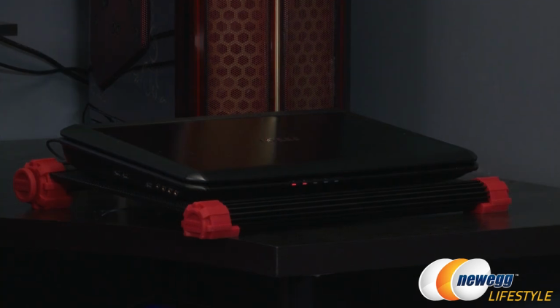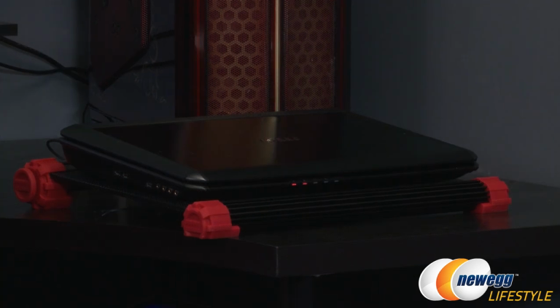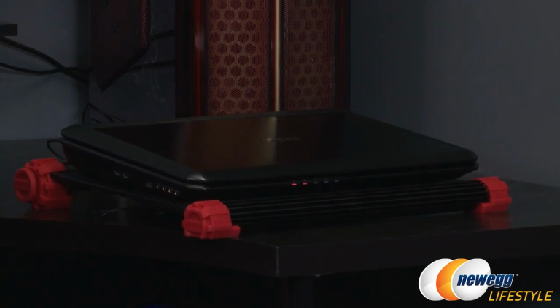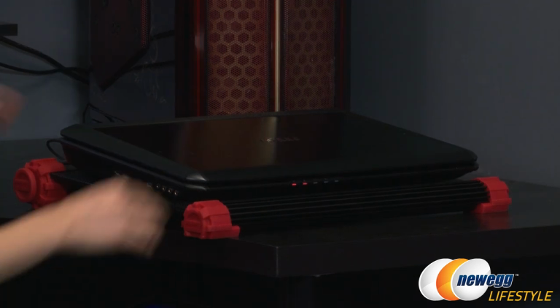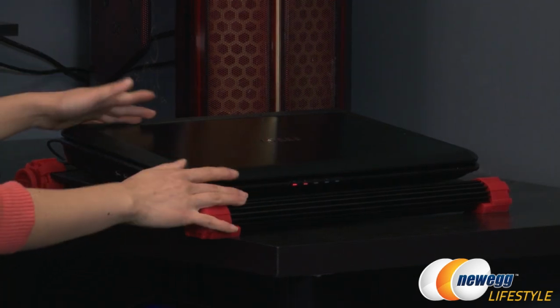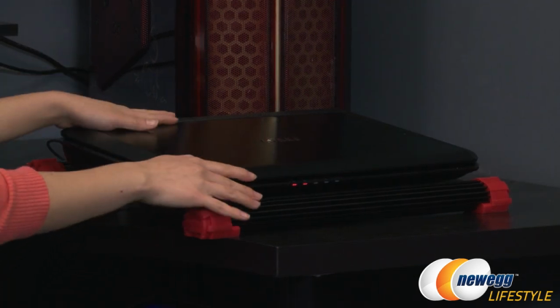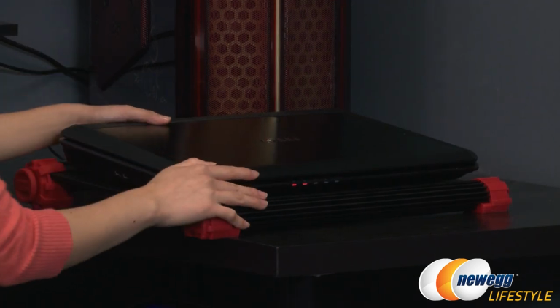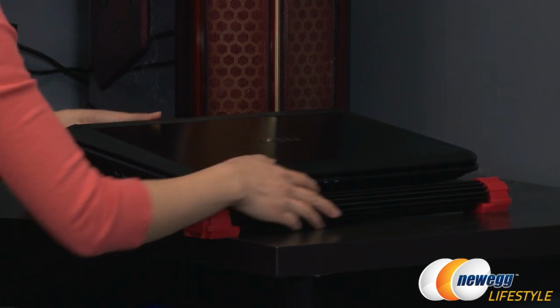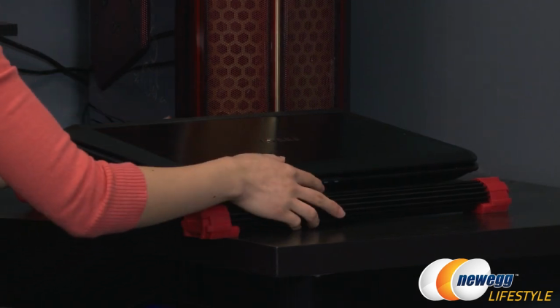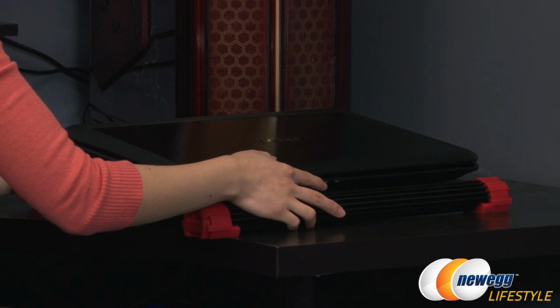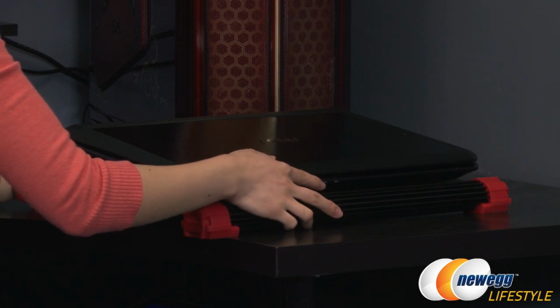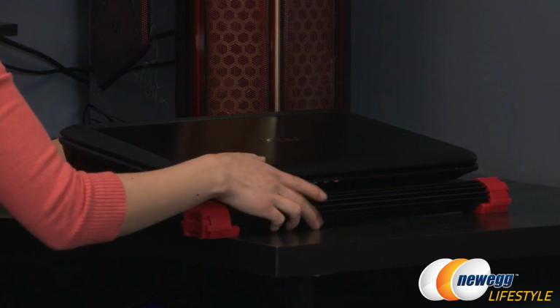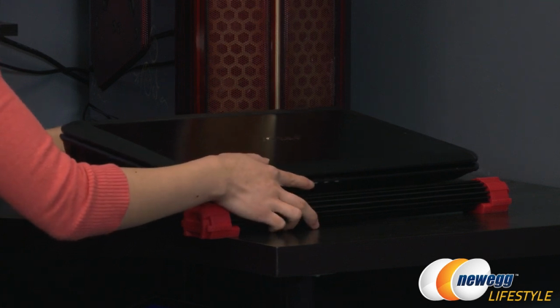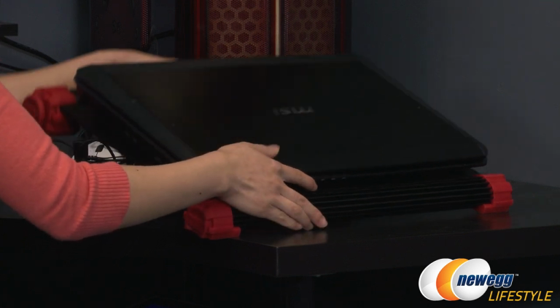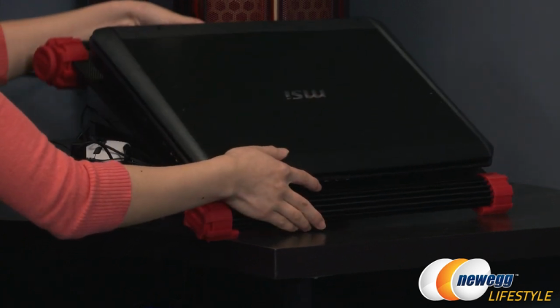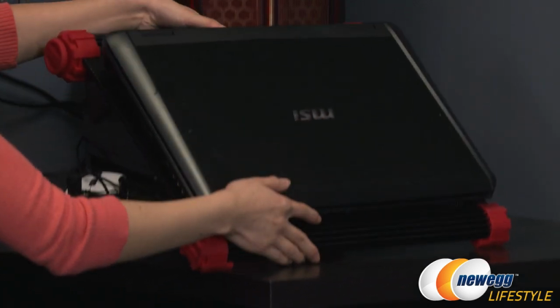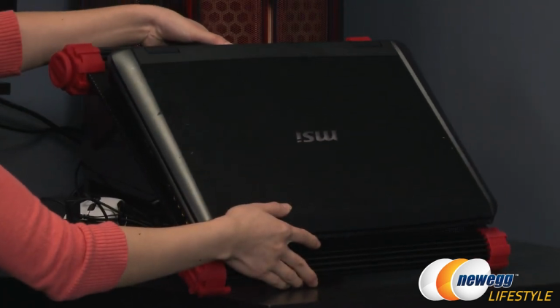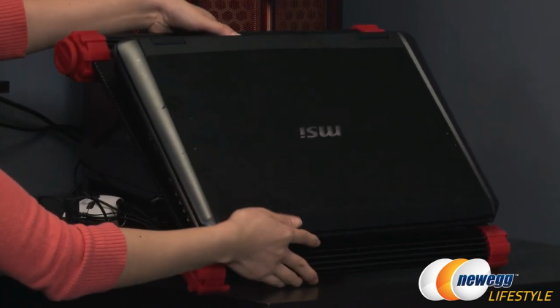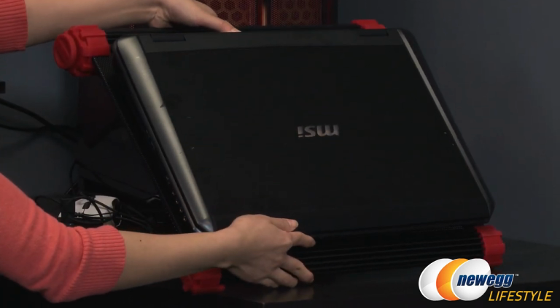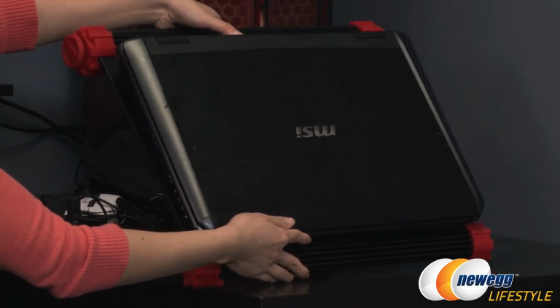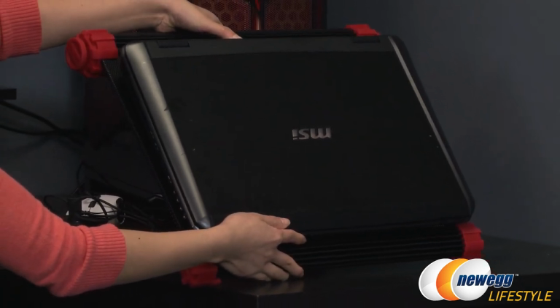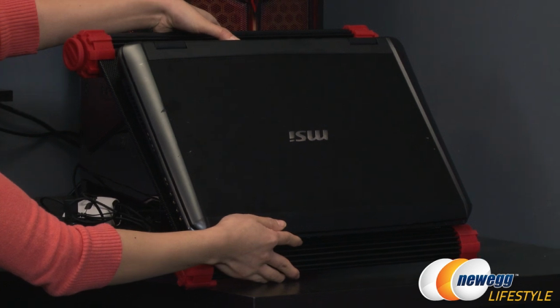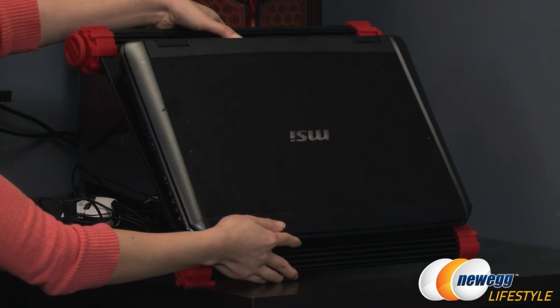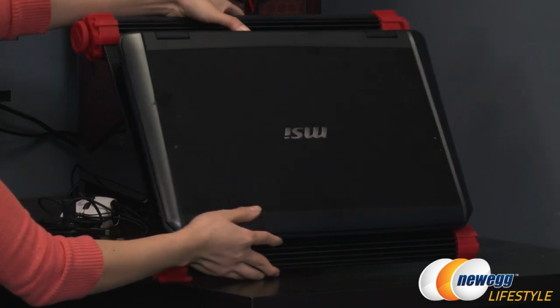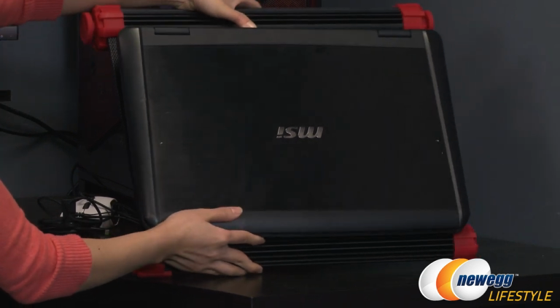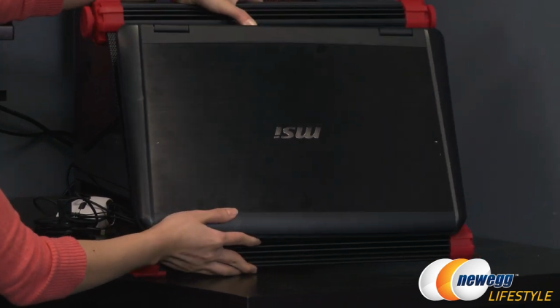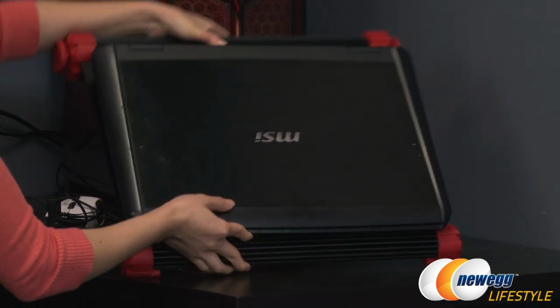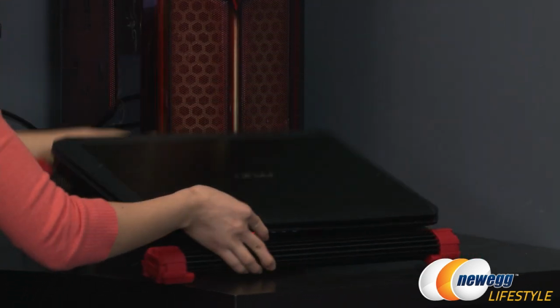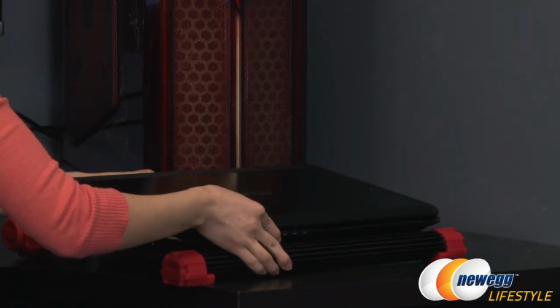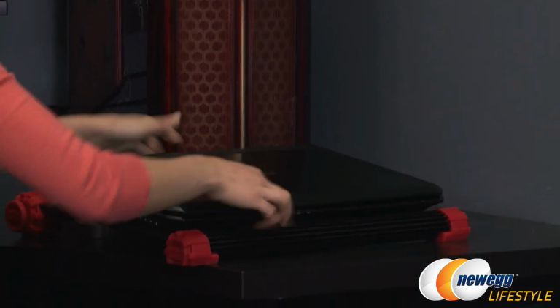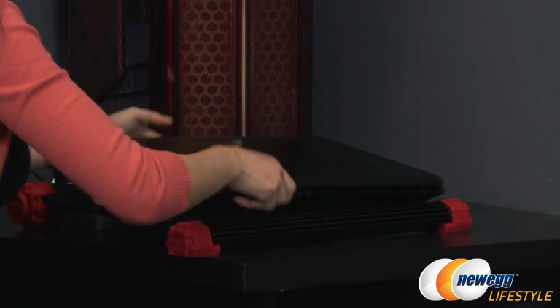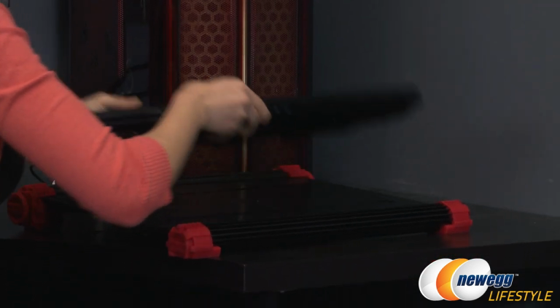I currently have the fan plugged into a USB port and a 17-inch laptop placed on it as a demo to show you exactly how it fits — and it fits perfectly.